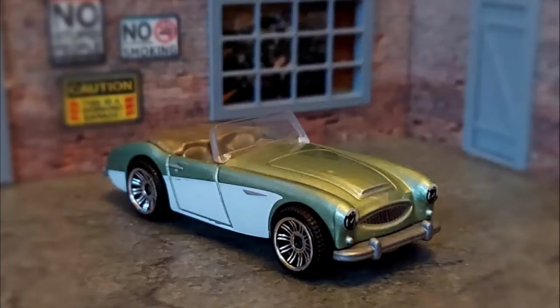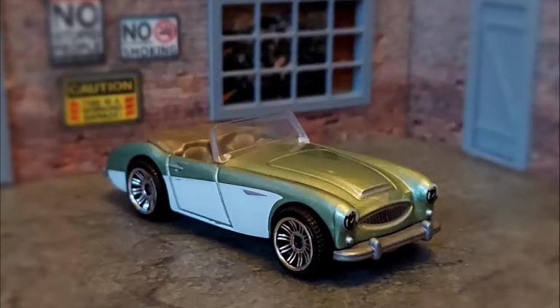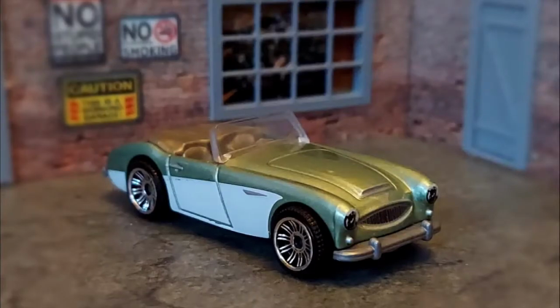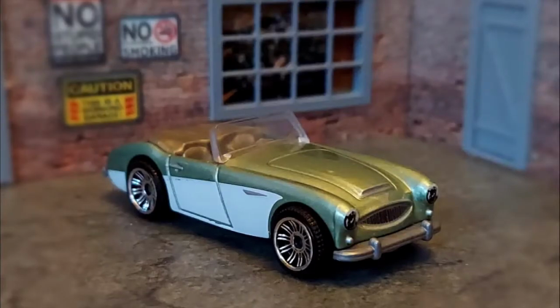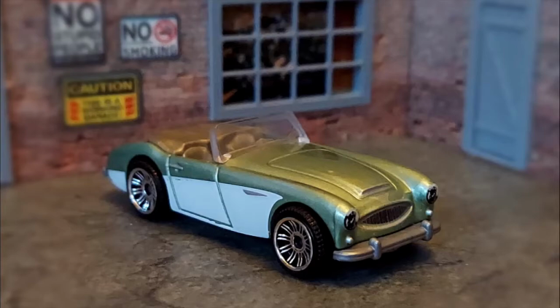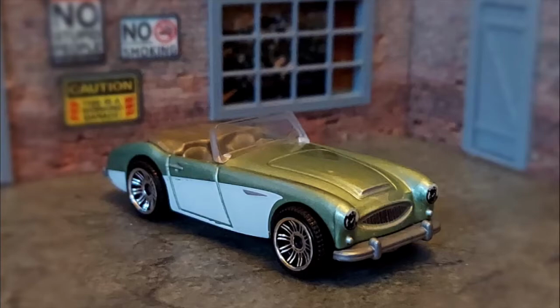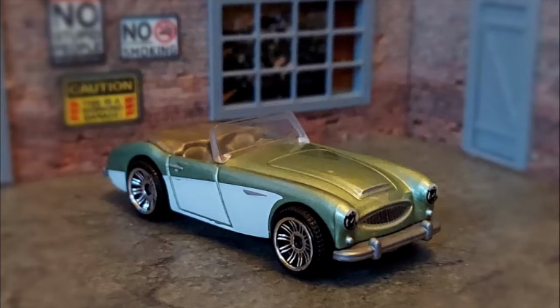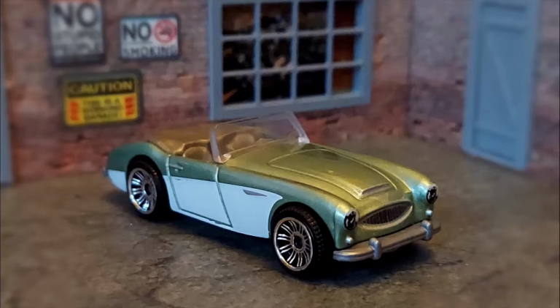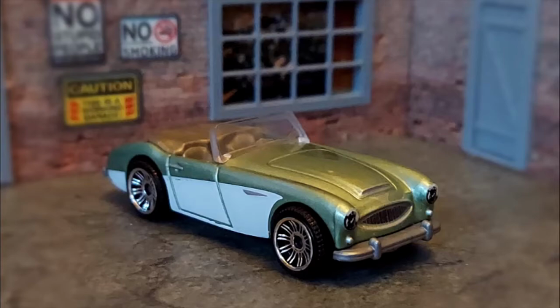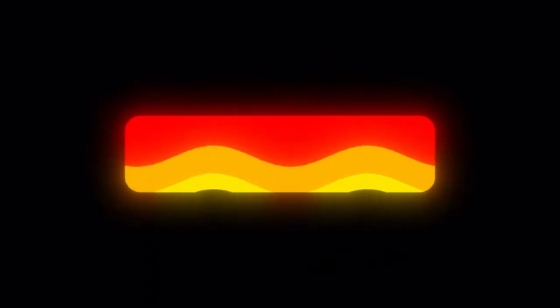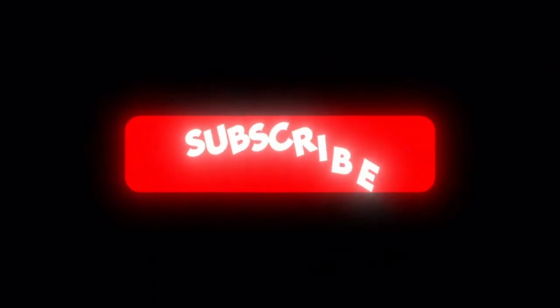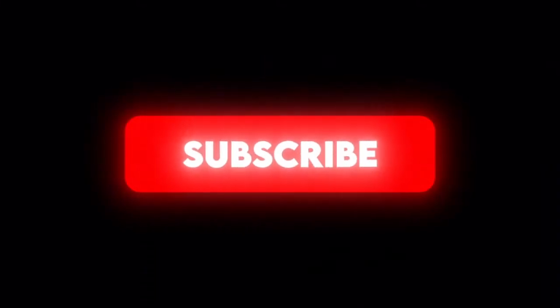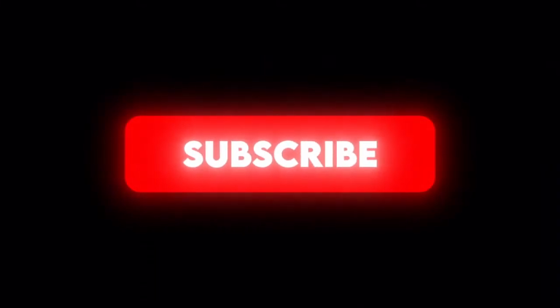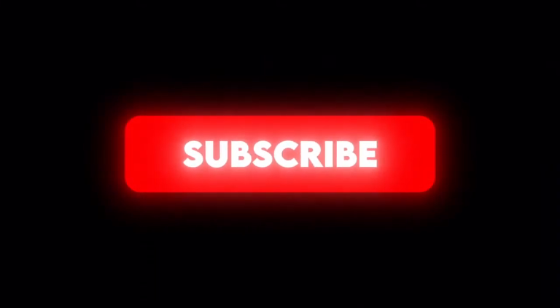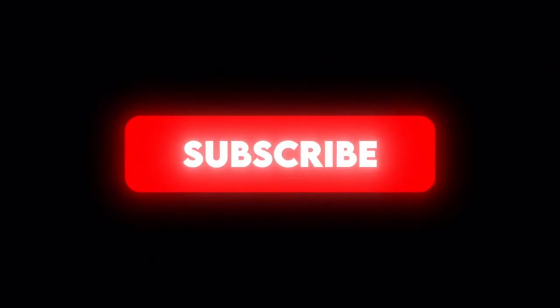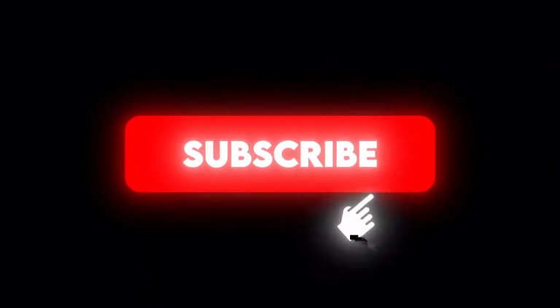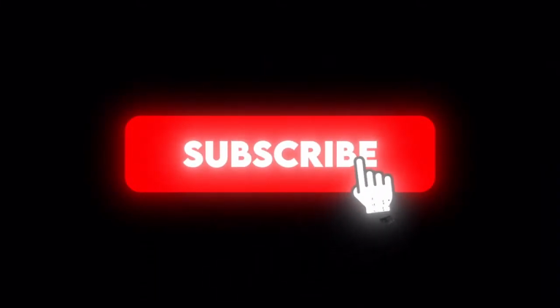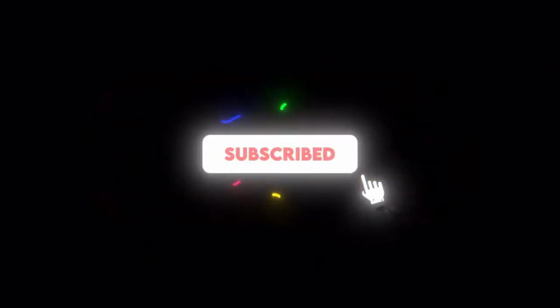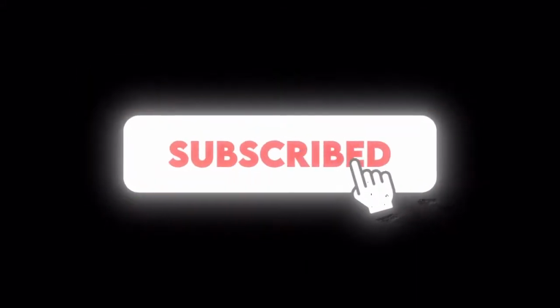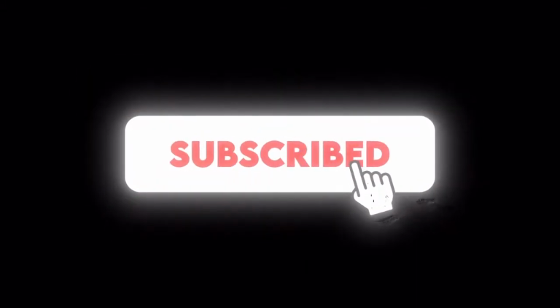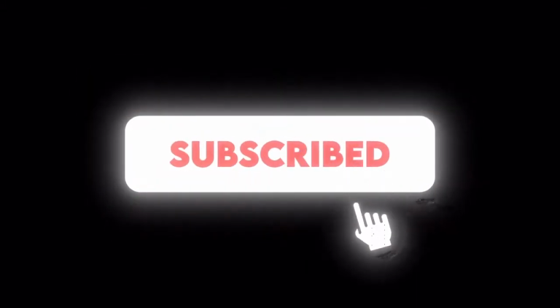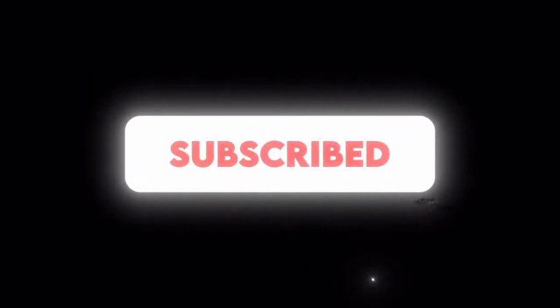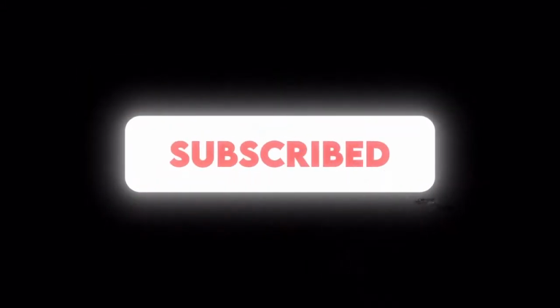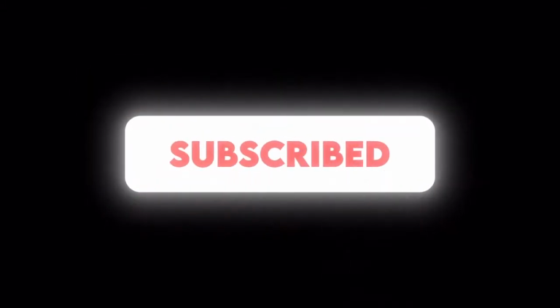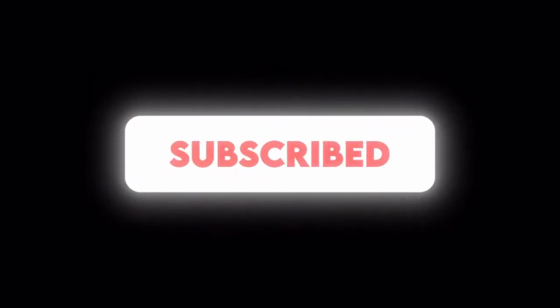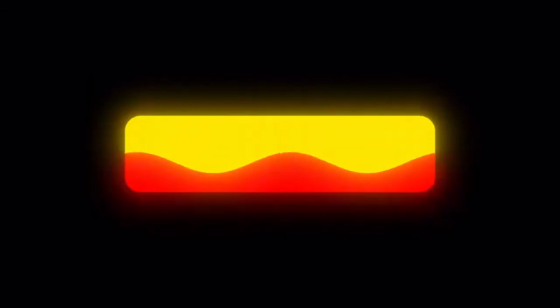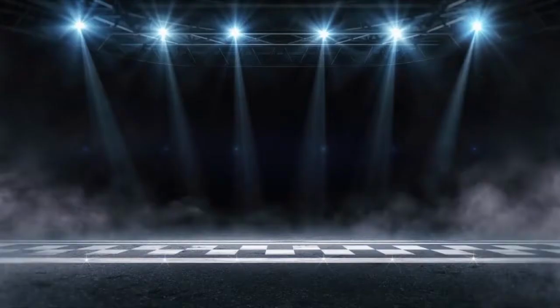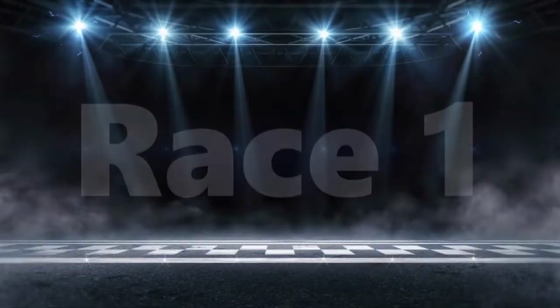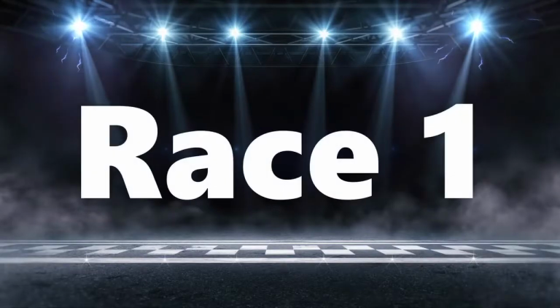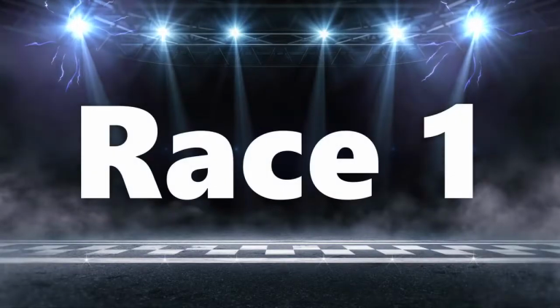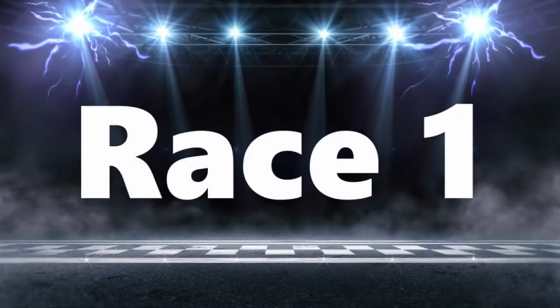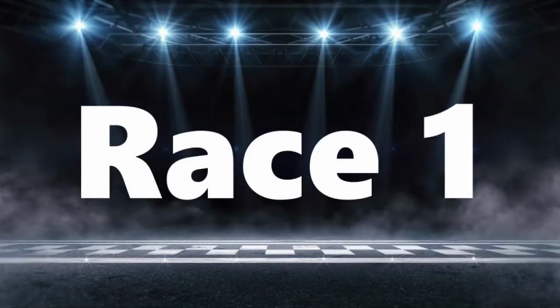Please consider subscribing to the channel. Continuing to build our subscriber base is how the channel grows. Thanks so much. Now it's time for race time, so let's head to the starting line for race one.